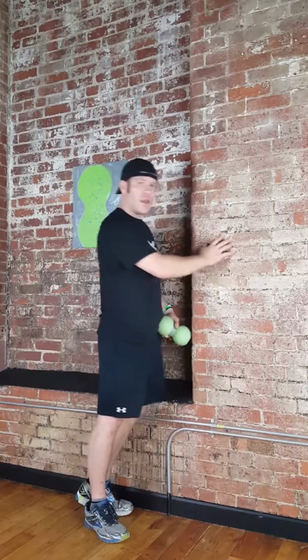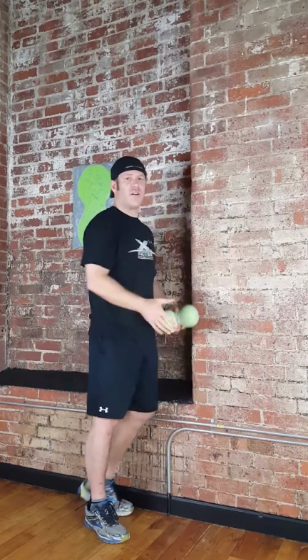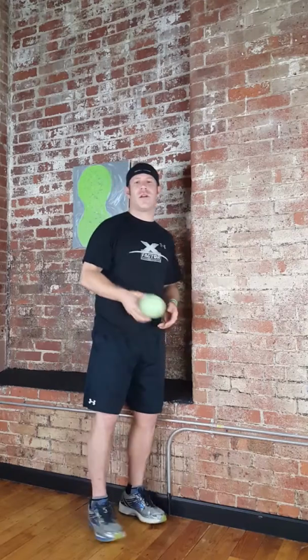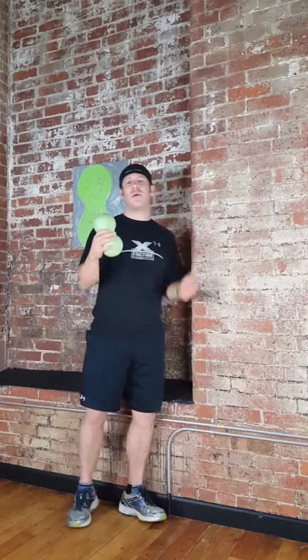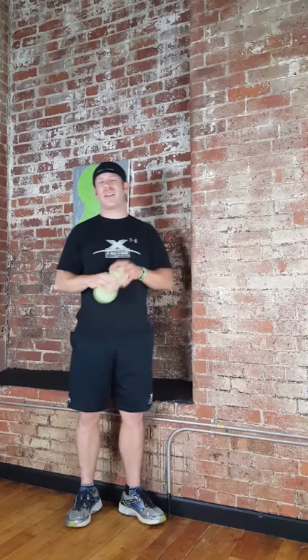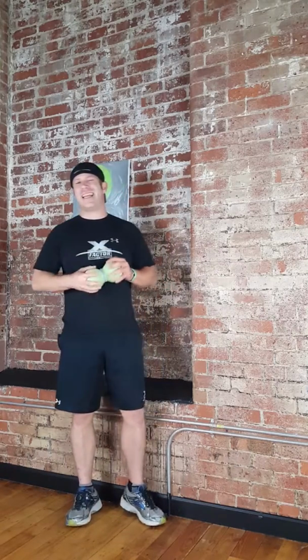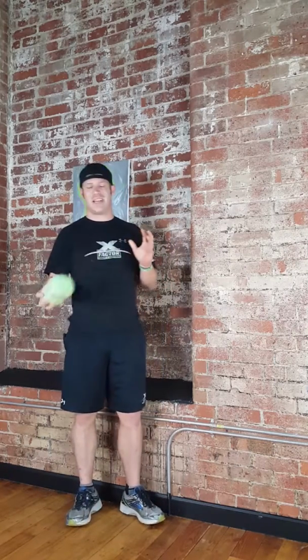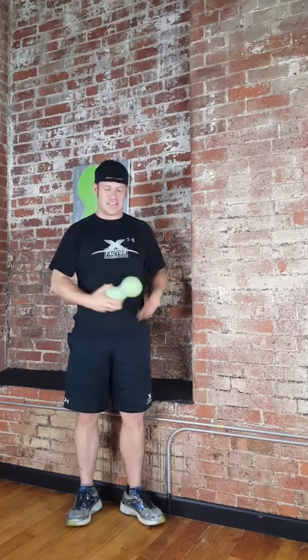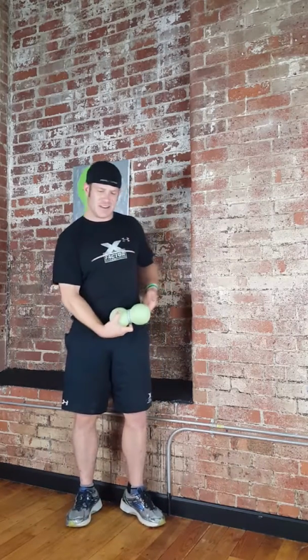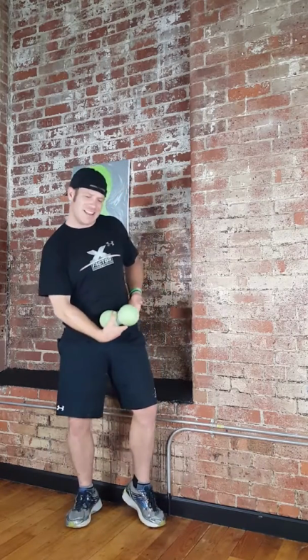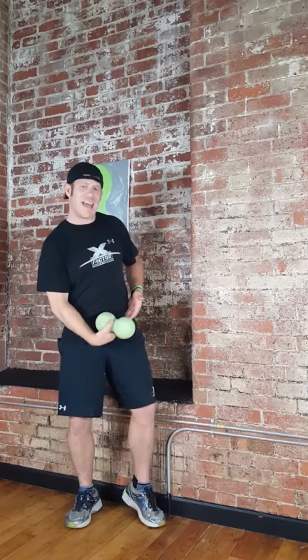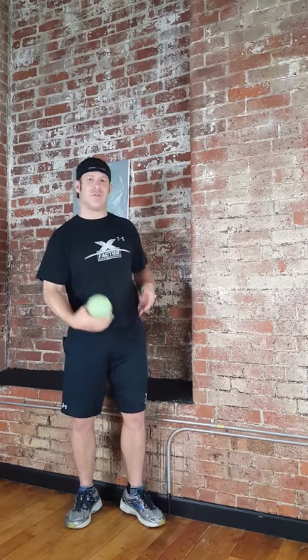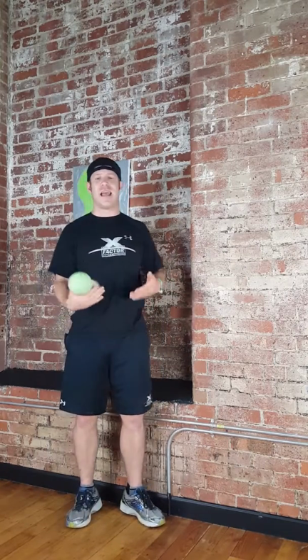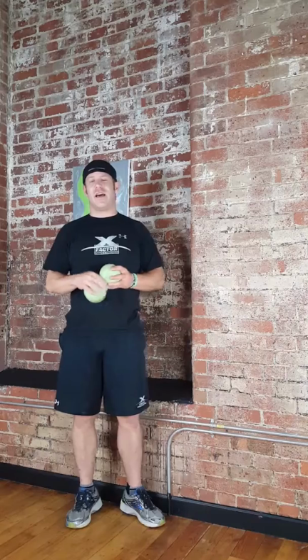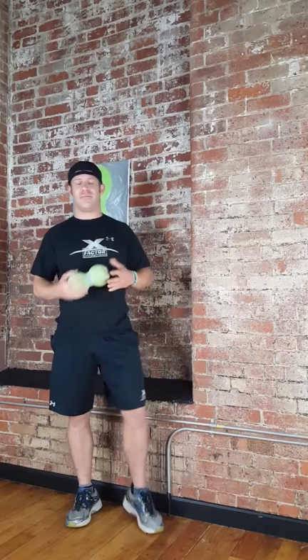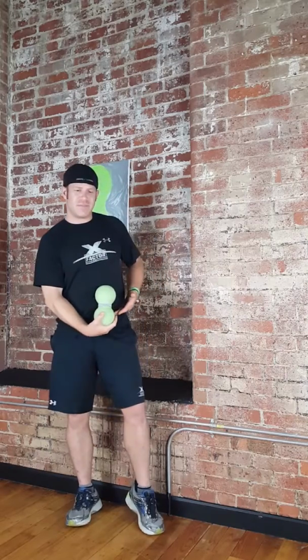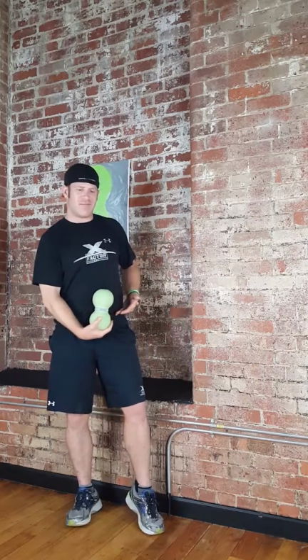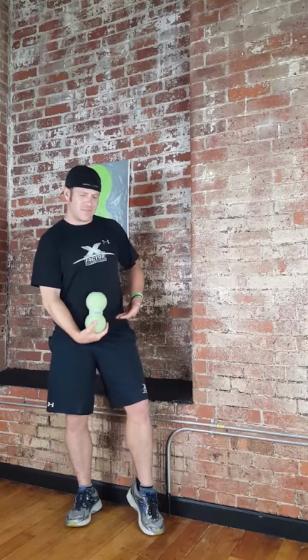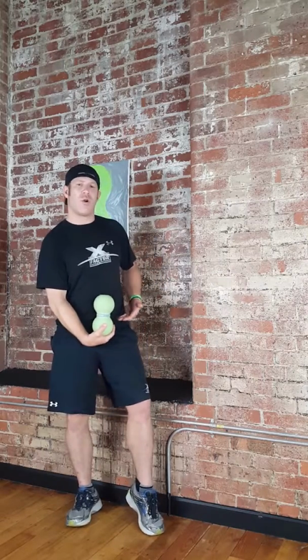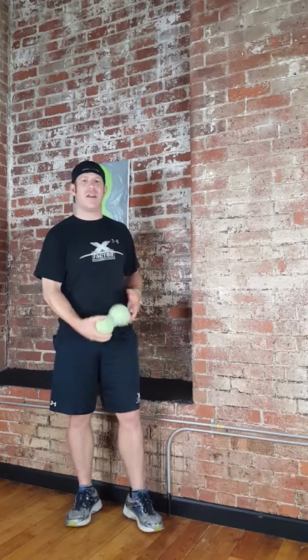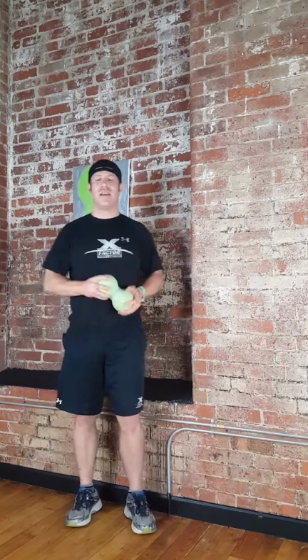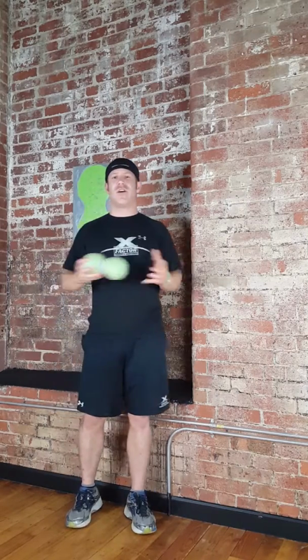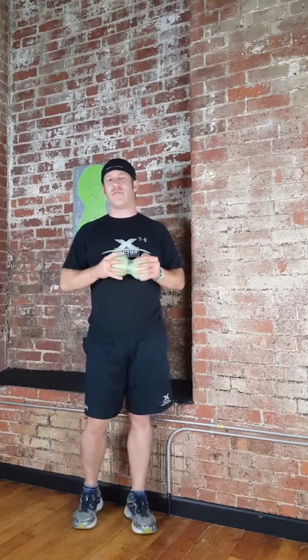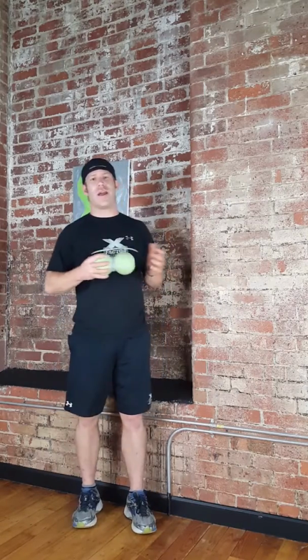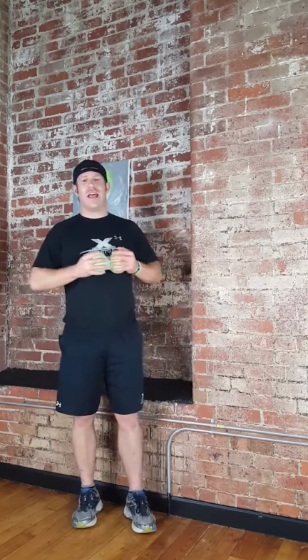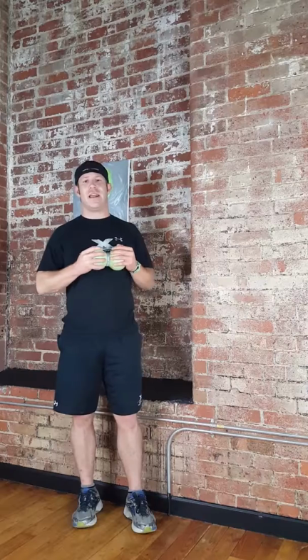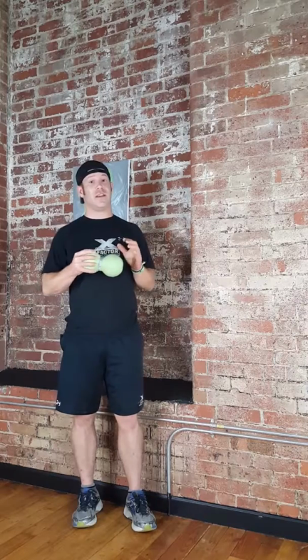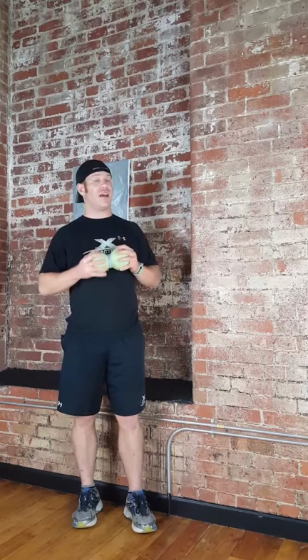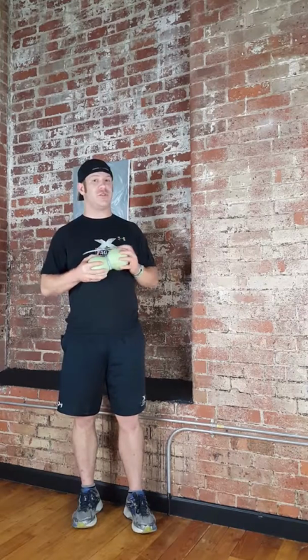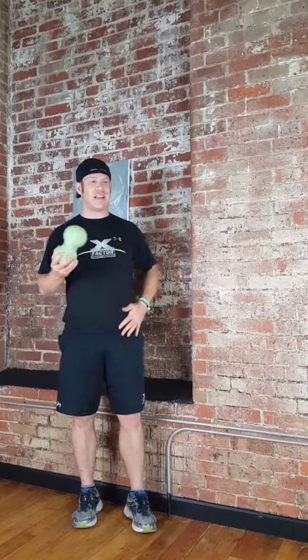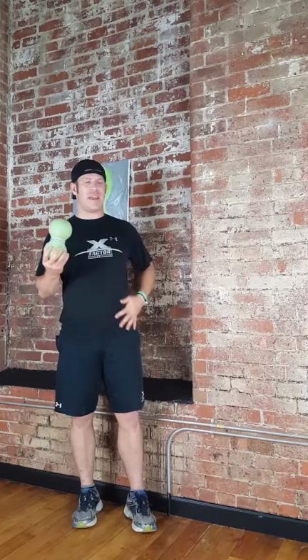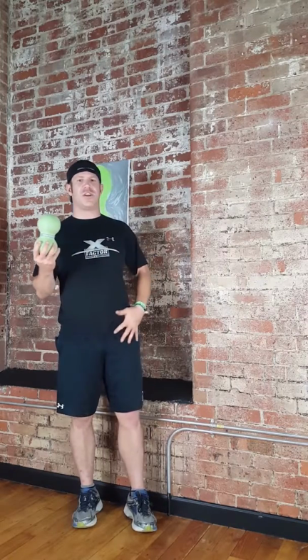Hey folks, what's going on? Tonight we're going to talk about the Pectineus — it's a little muscle that runs in the groin area, called the femoral triangle, and it can create a lot of issues that give you pain in this general area.